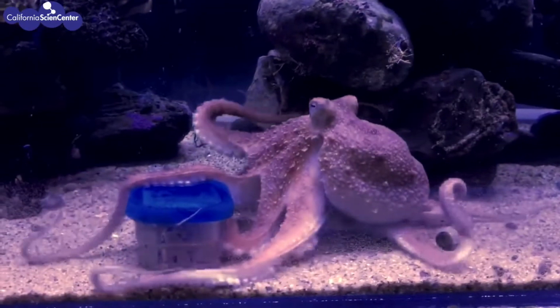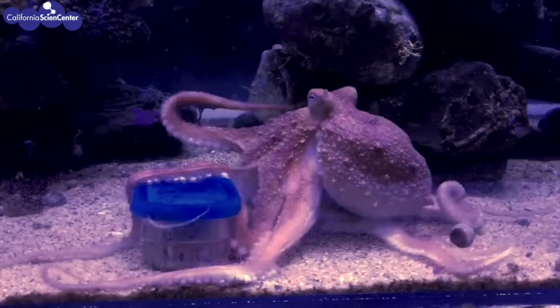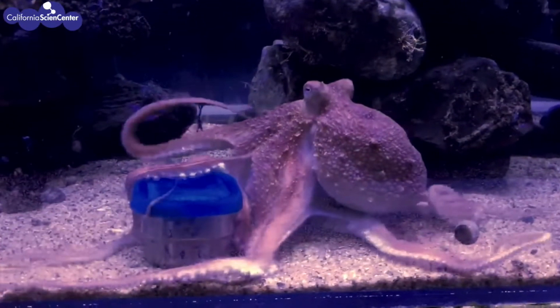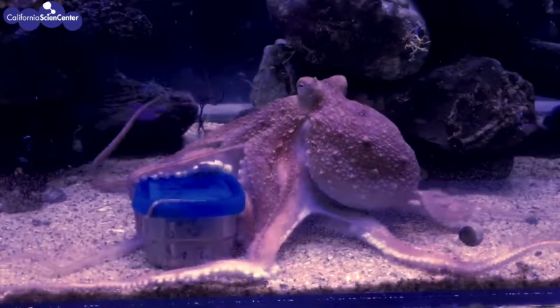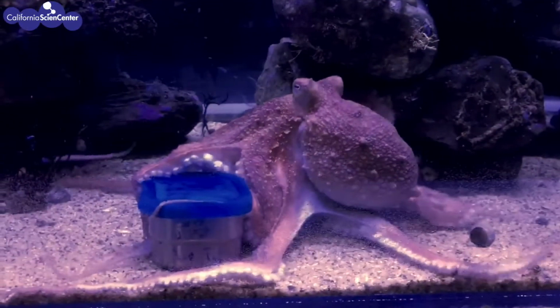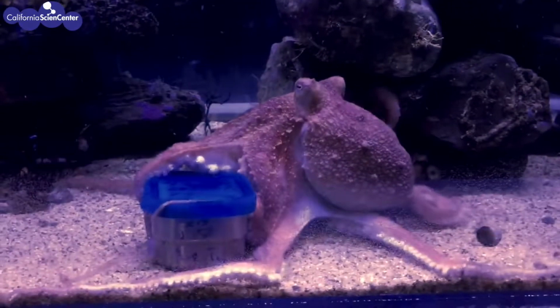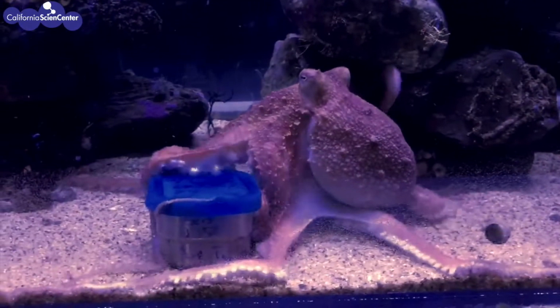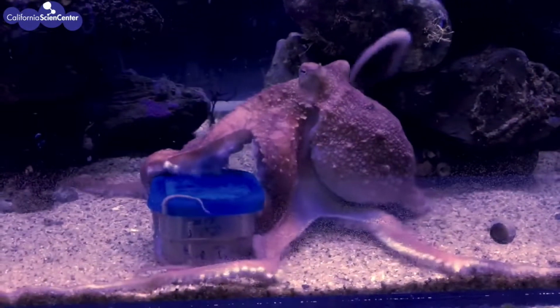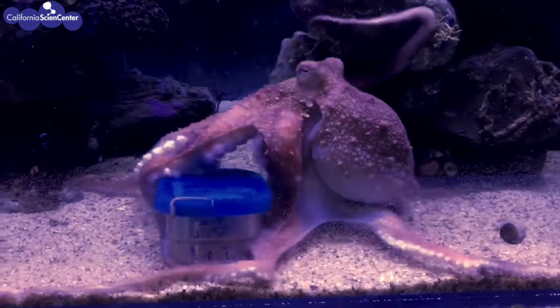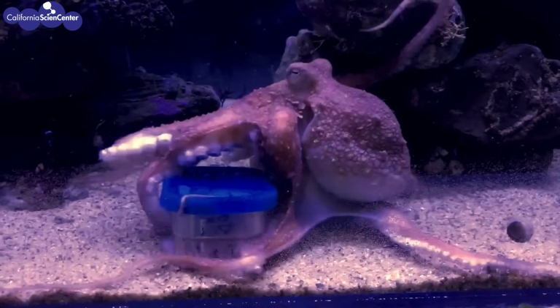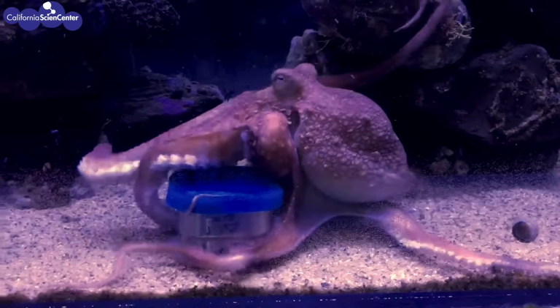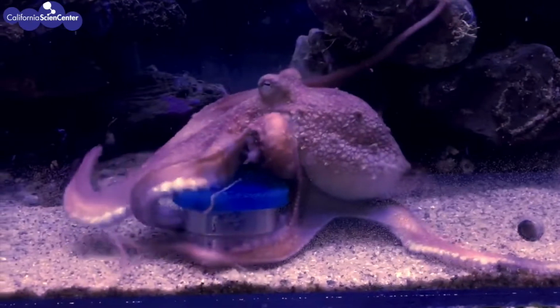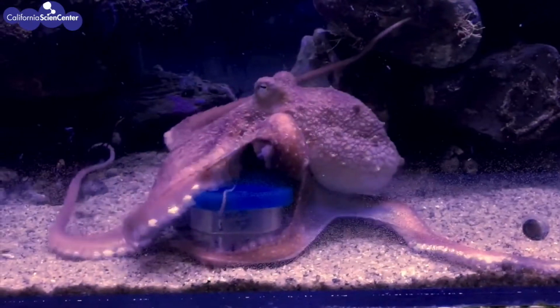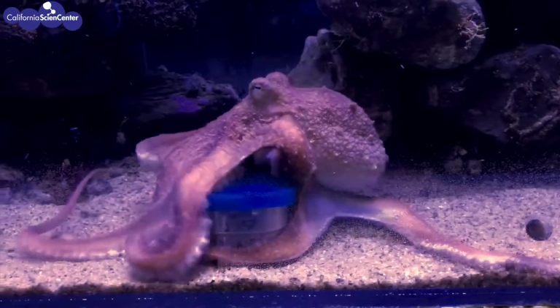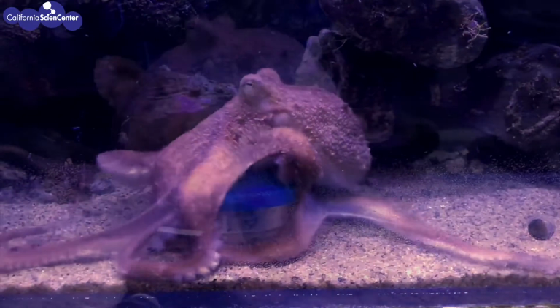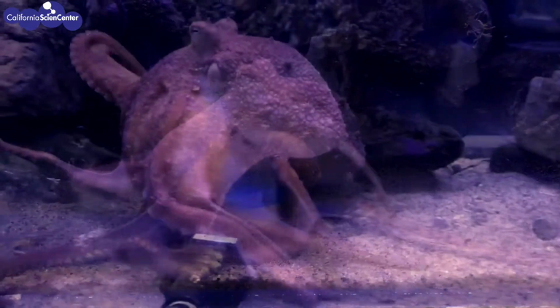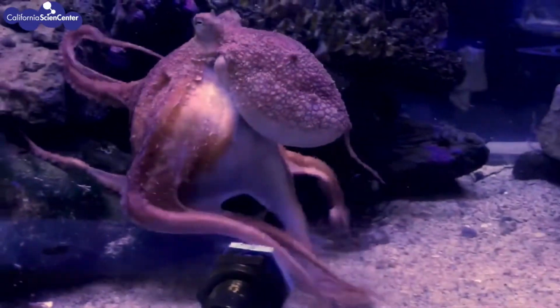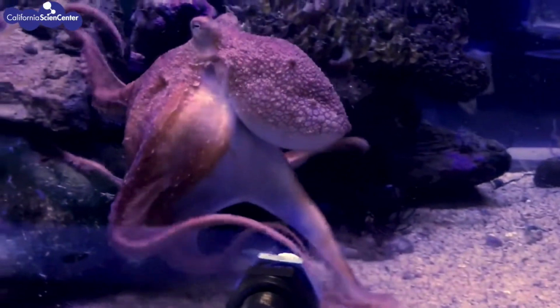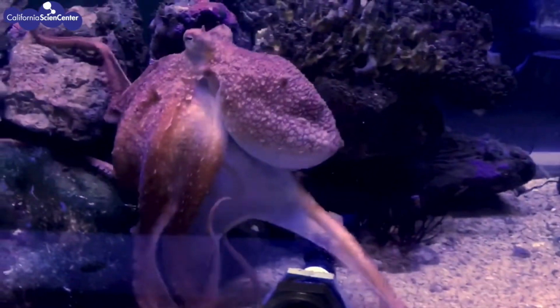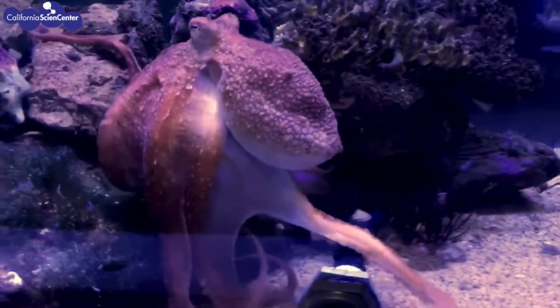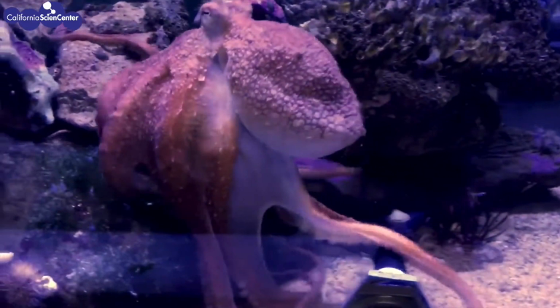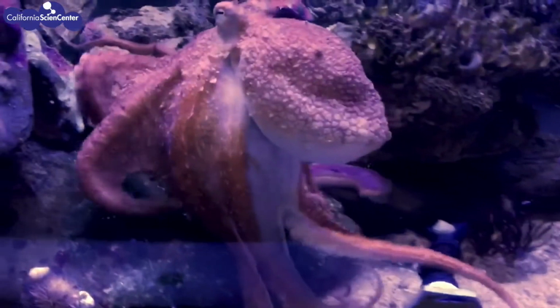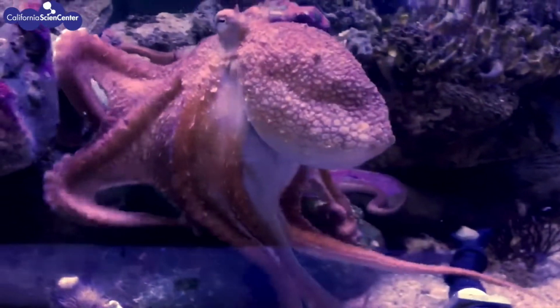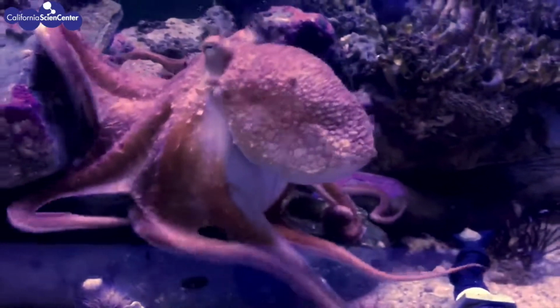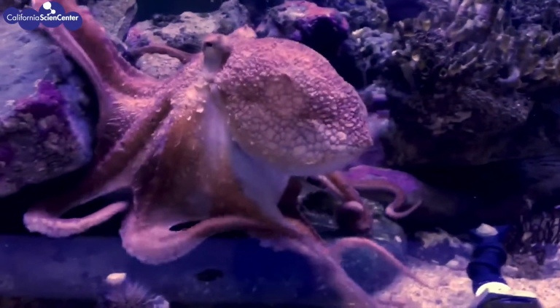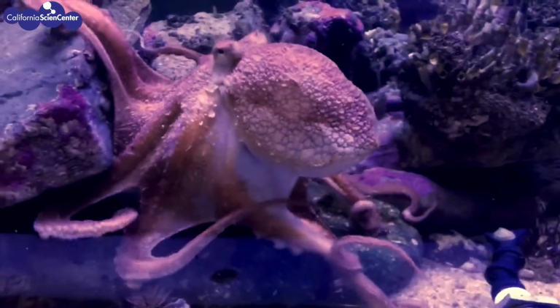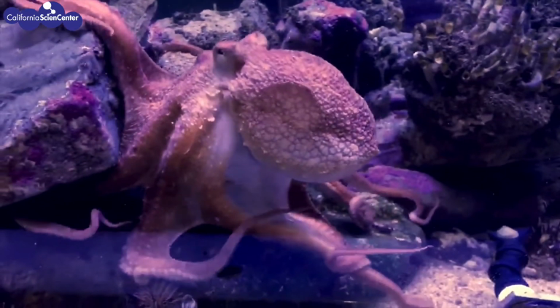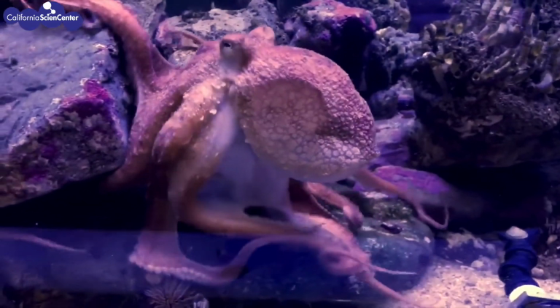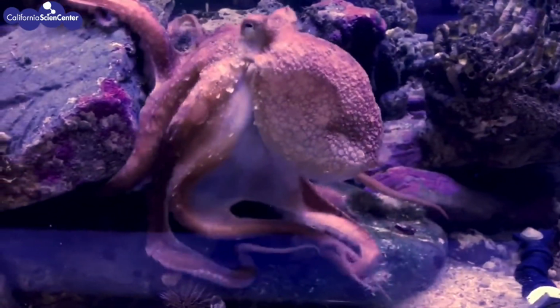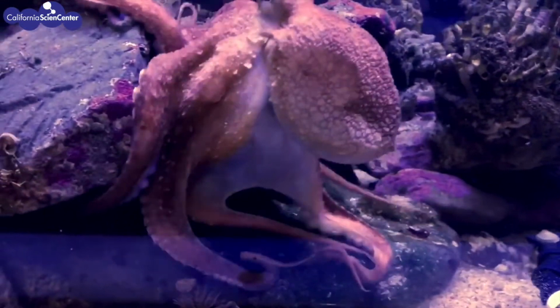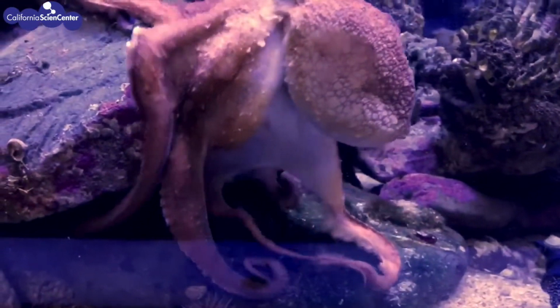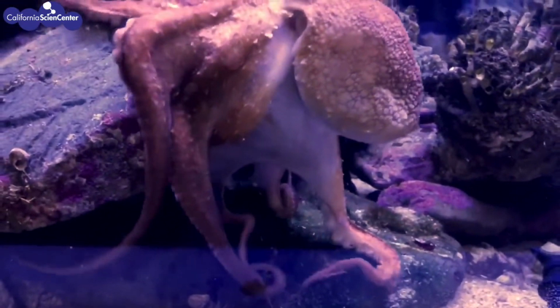Octopuses are very curious and extremely intelligent invertebrates. There is food inside the container. The octopus is using its senses to detect the food, and it will find a way to get it out.